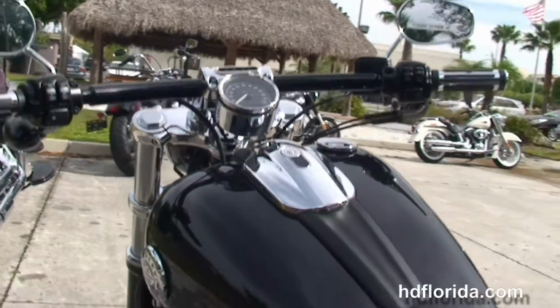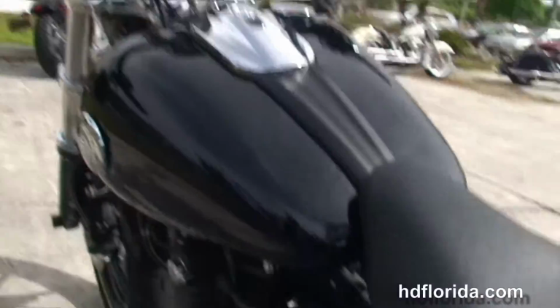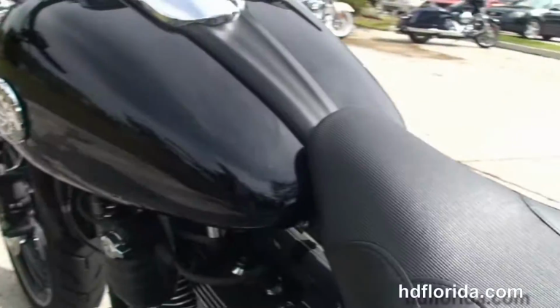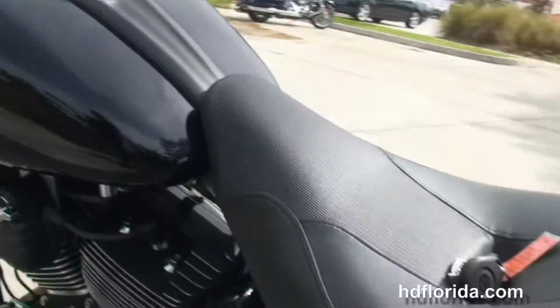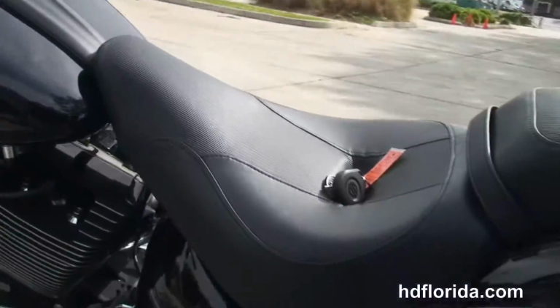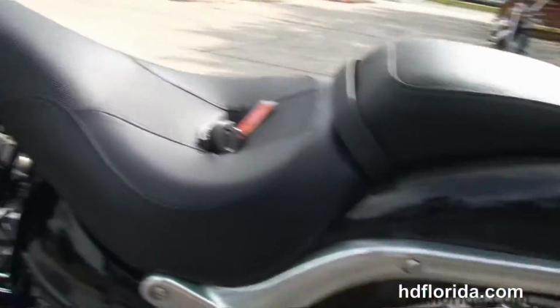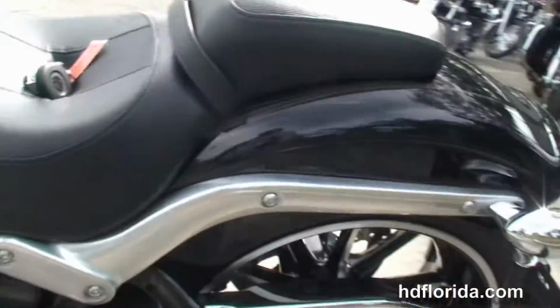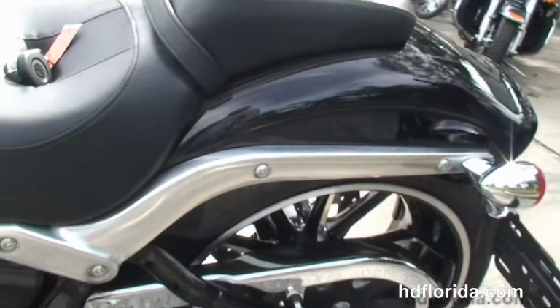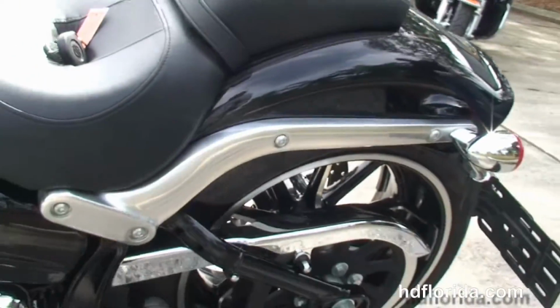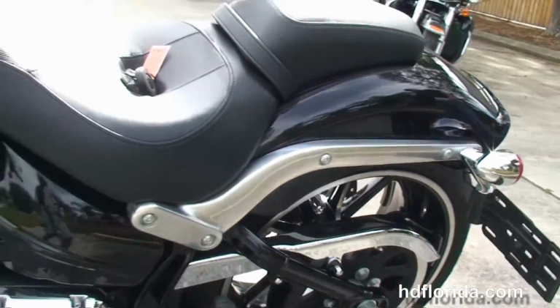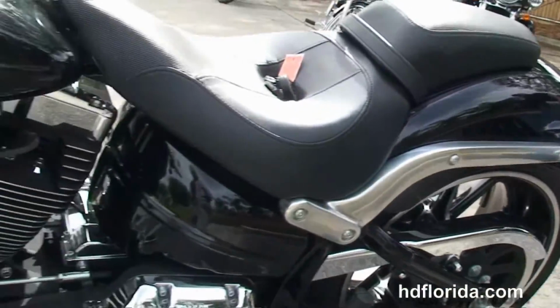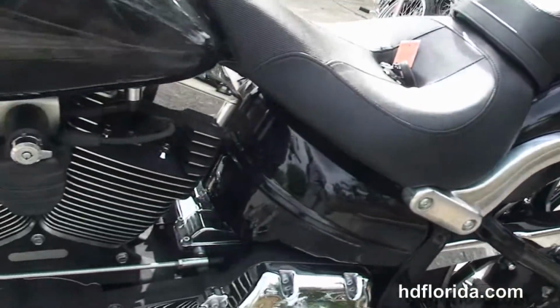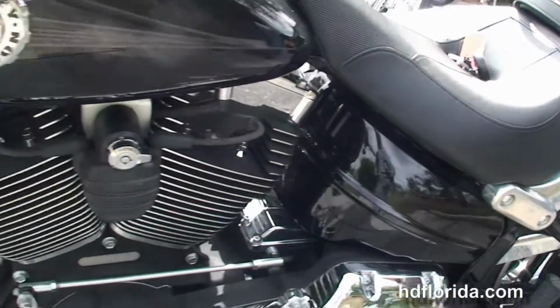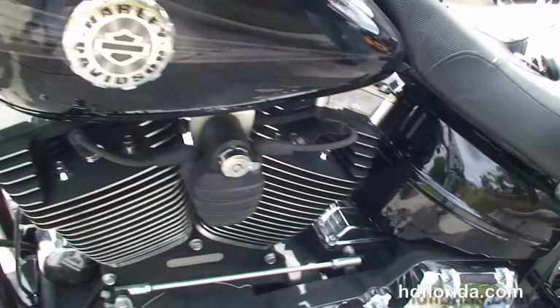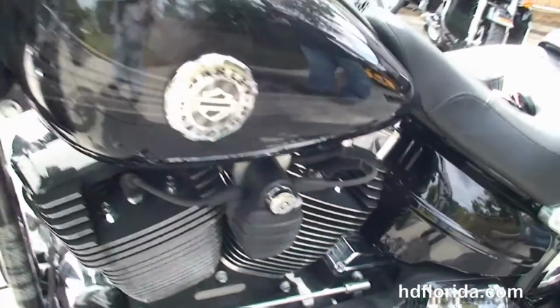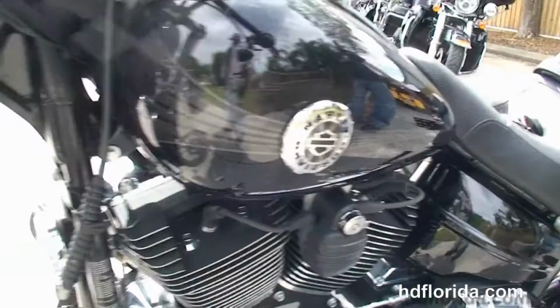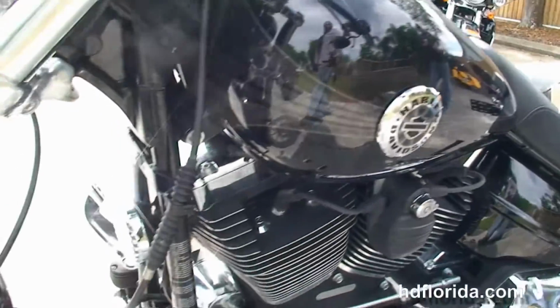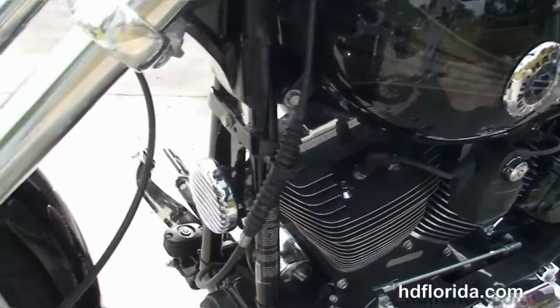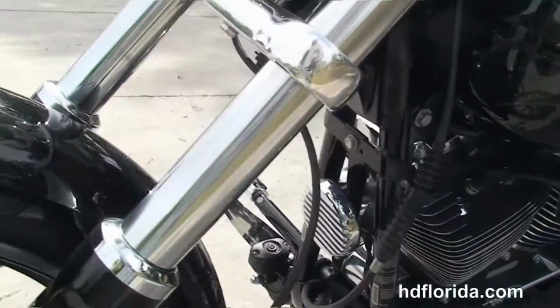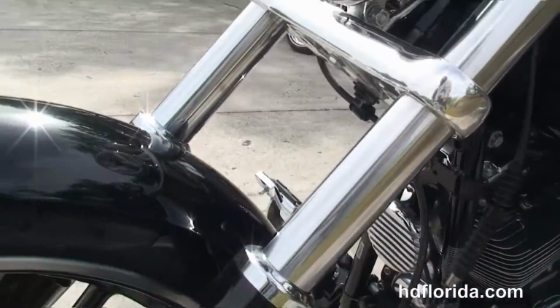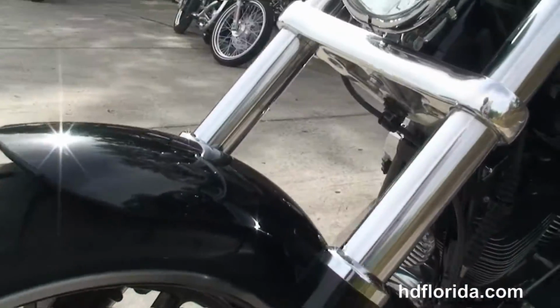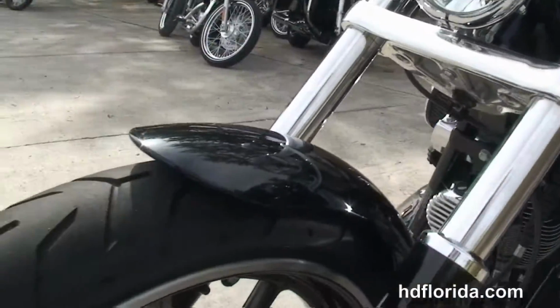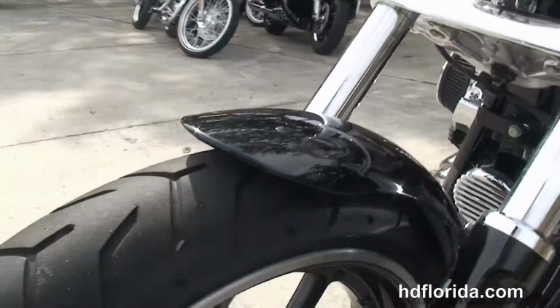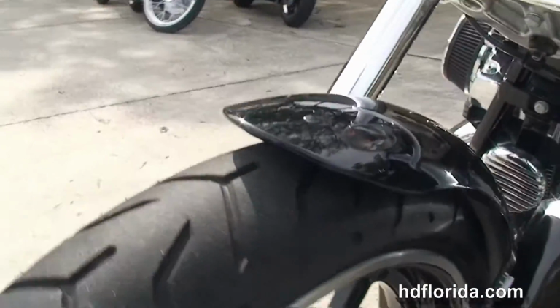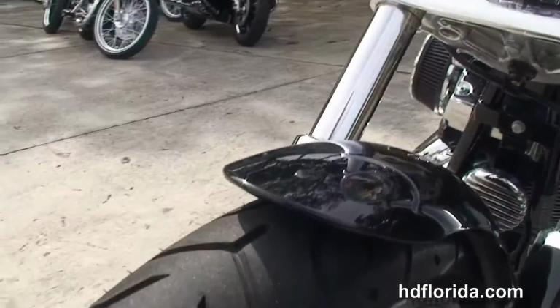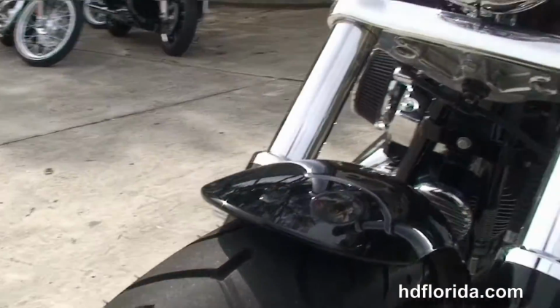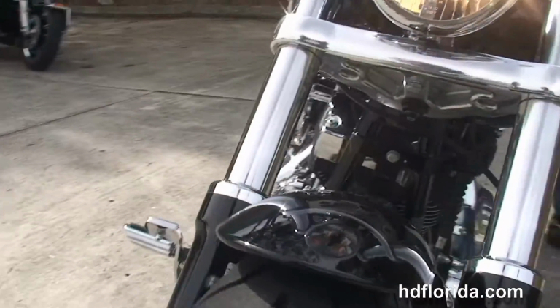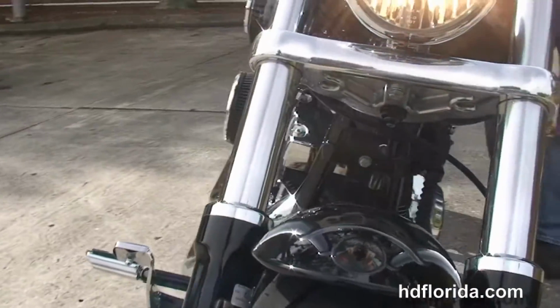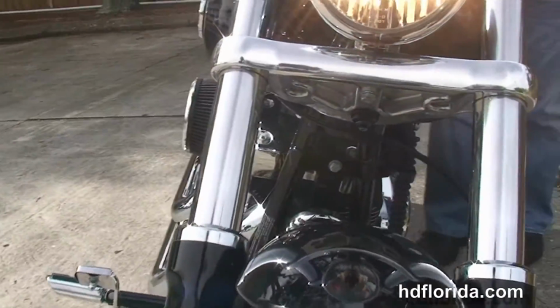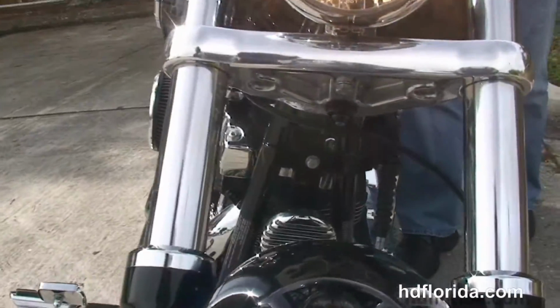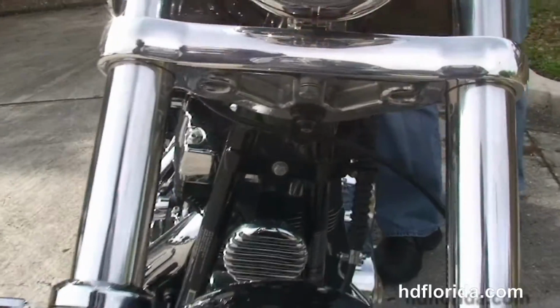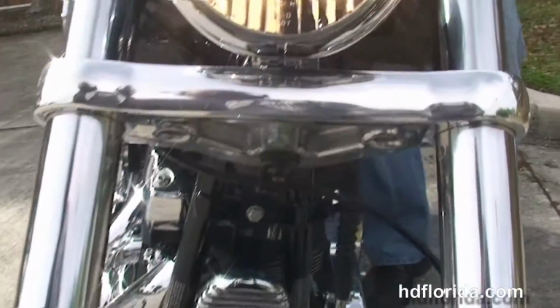Upgraded grips and levers, smoke turn signal lenses out front — this bike is in vivid black, comes with factory security, and only has 2313 miles.